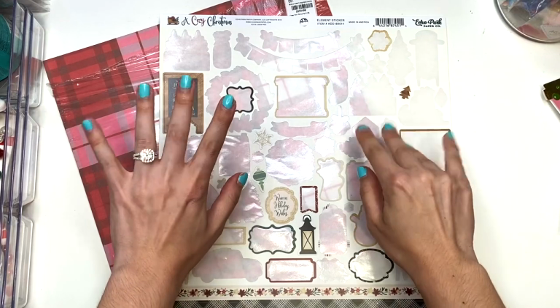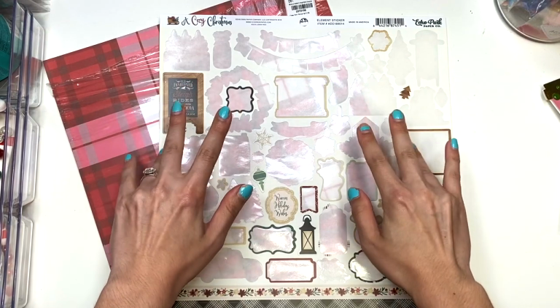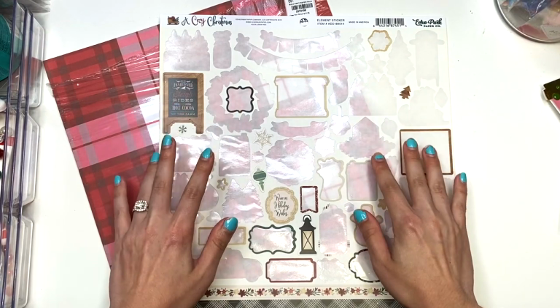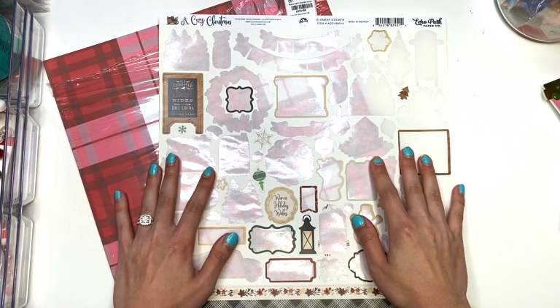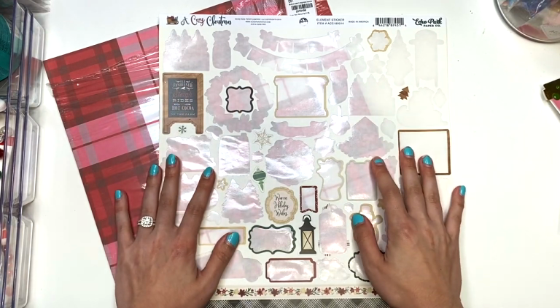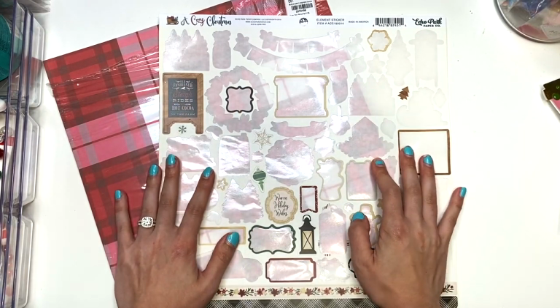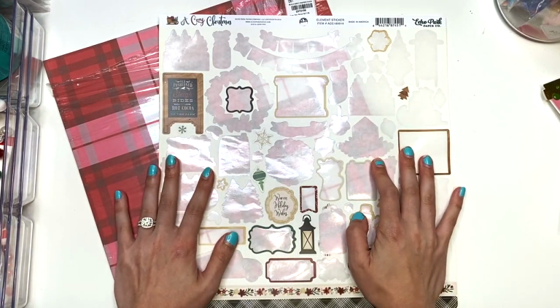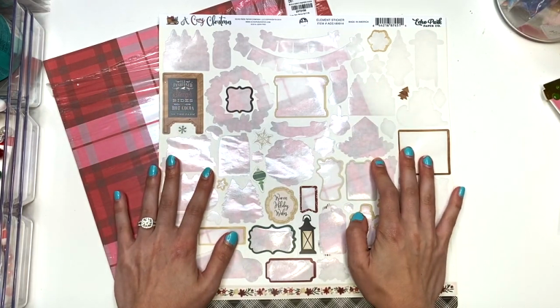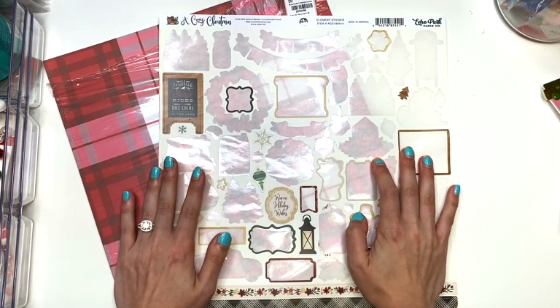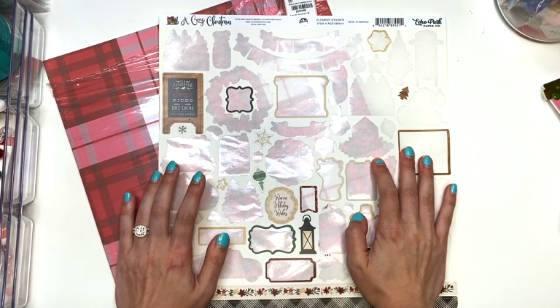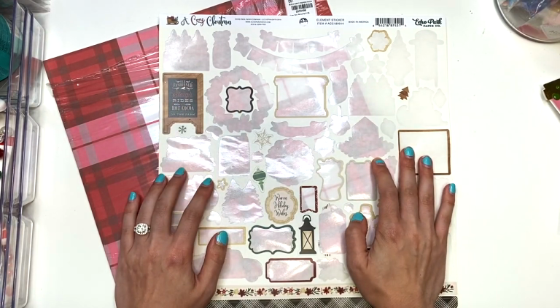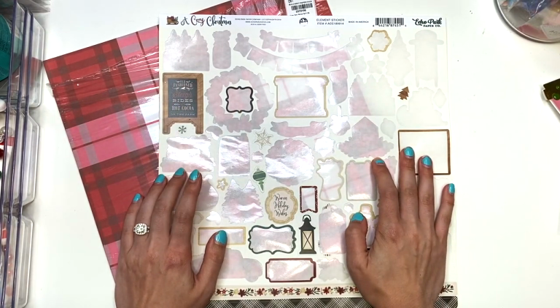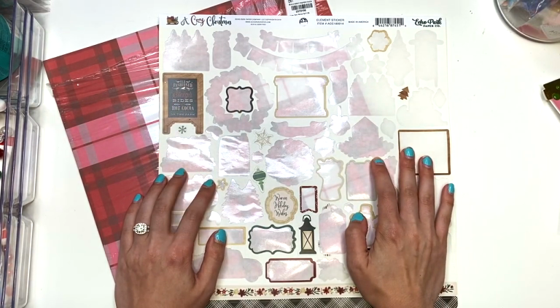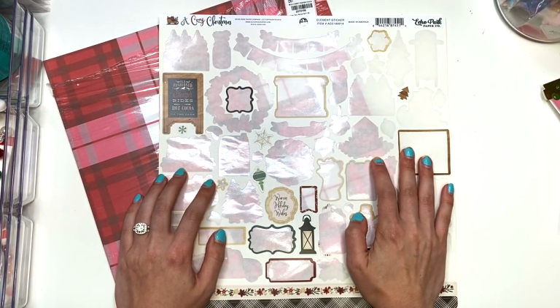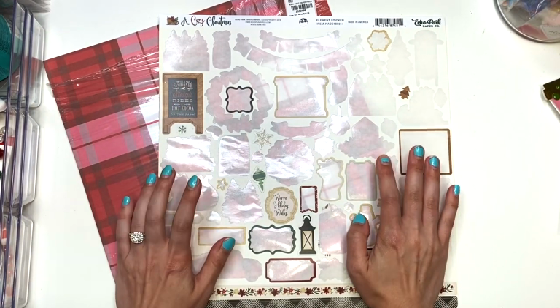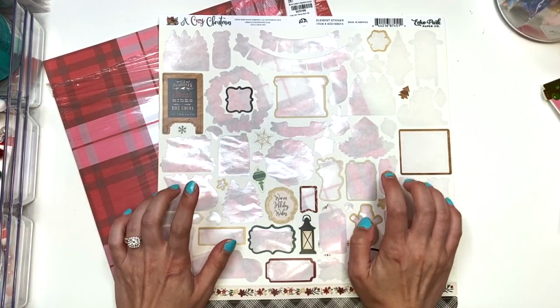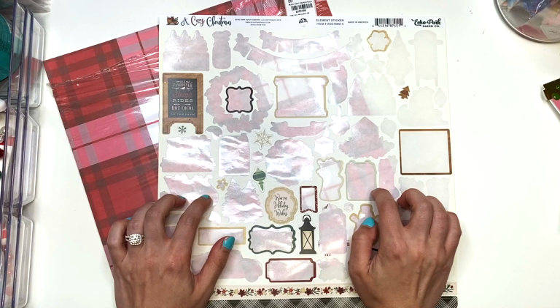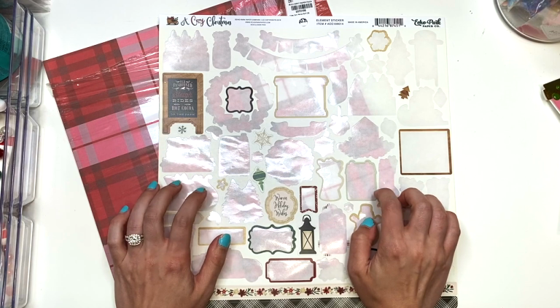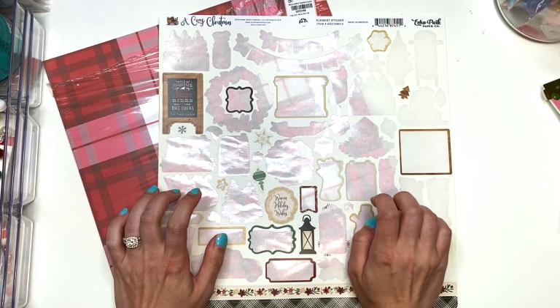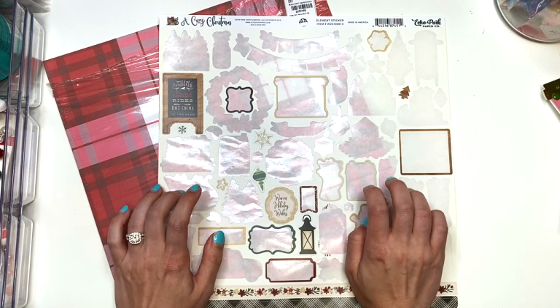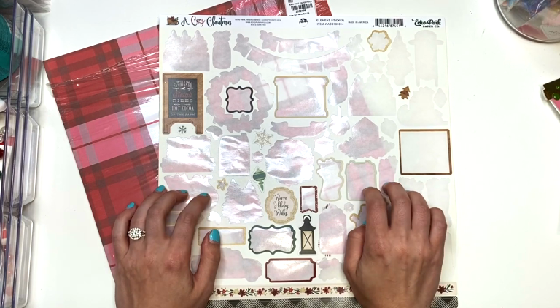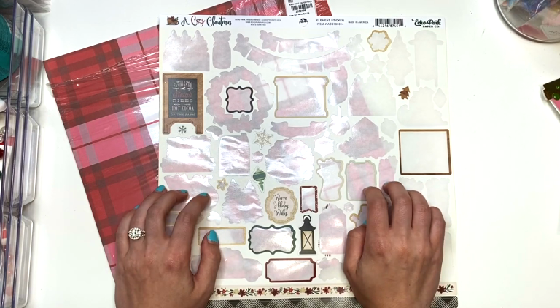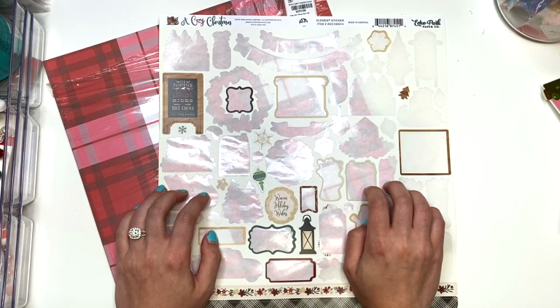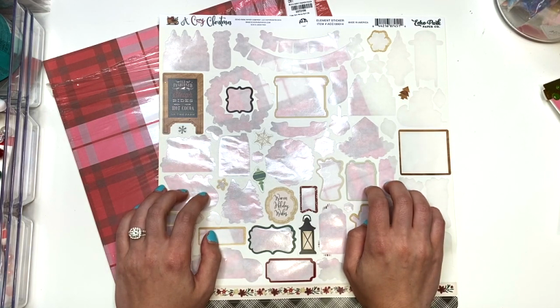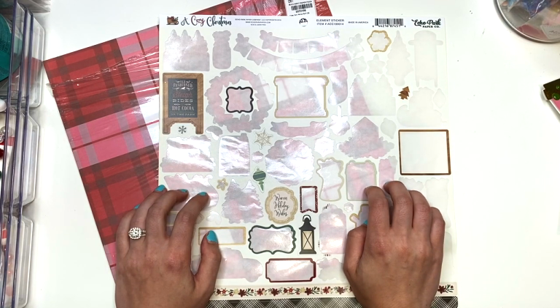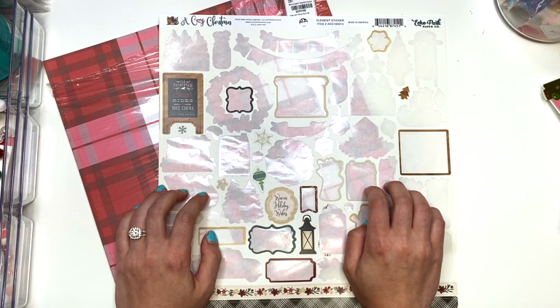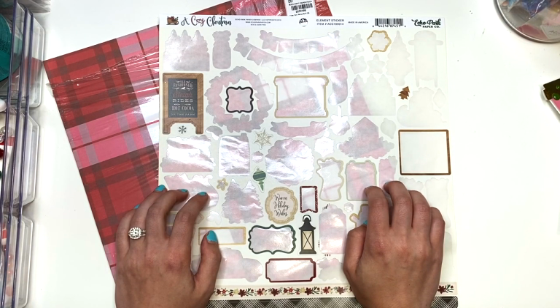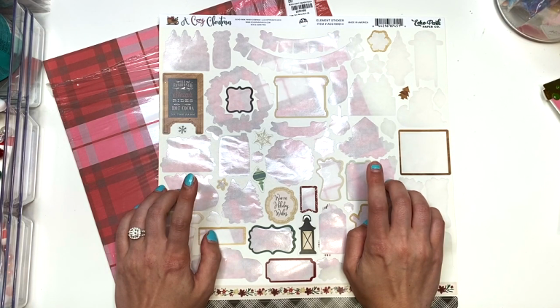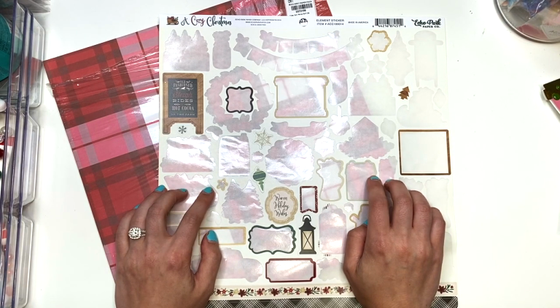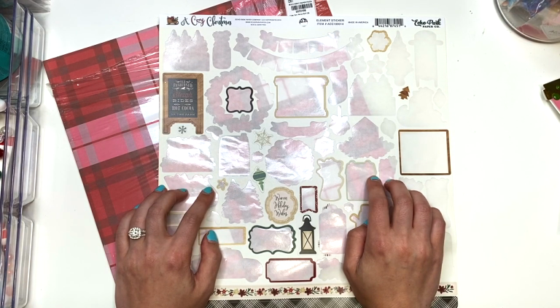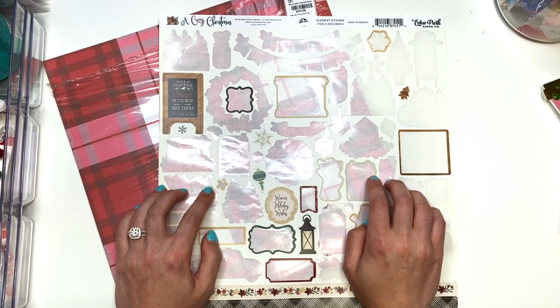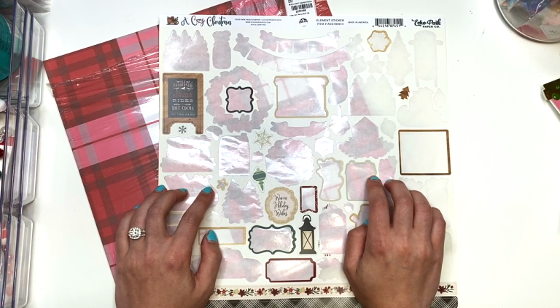Hey guys, it's Karolina here from Karolina's Crafts and welcome back to my channel. In today's video, I just have a product share to show you guys of some cards that I made.